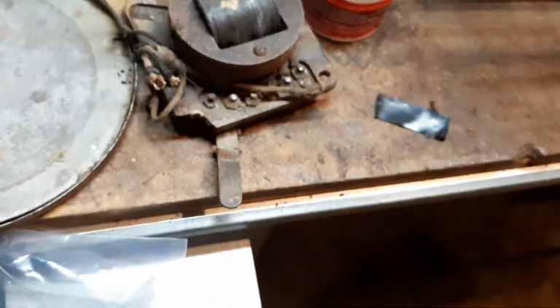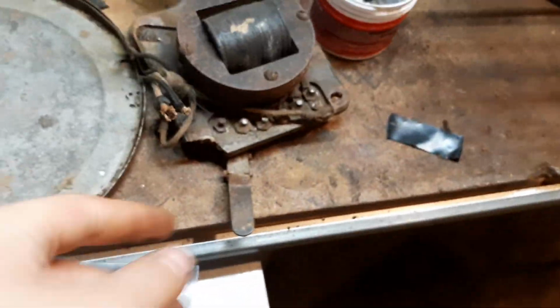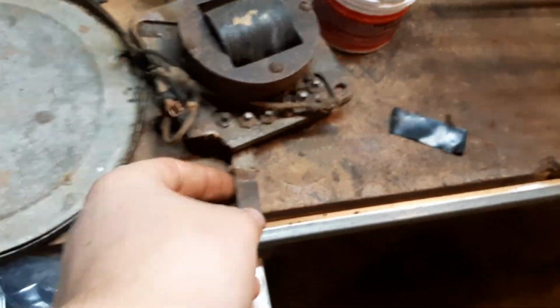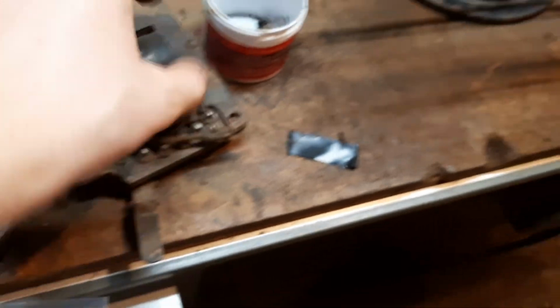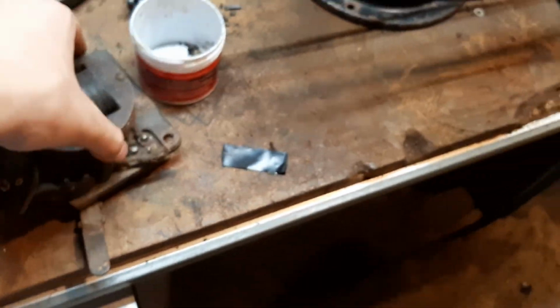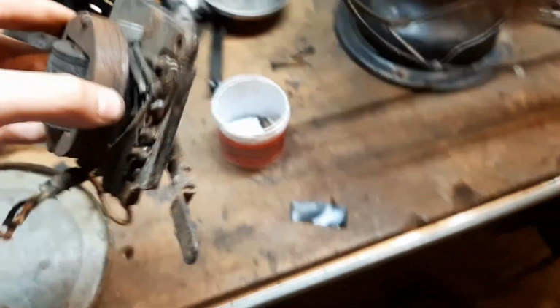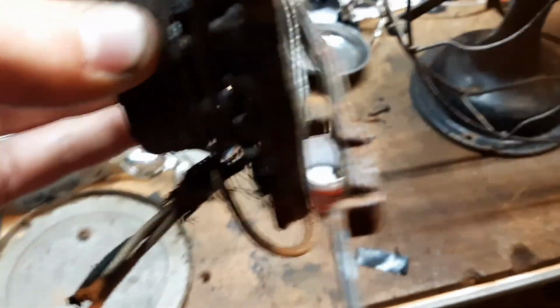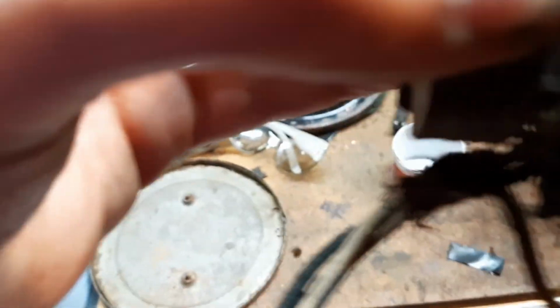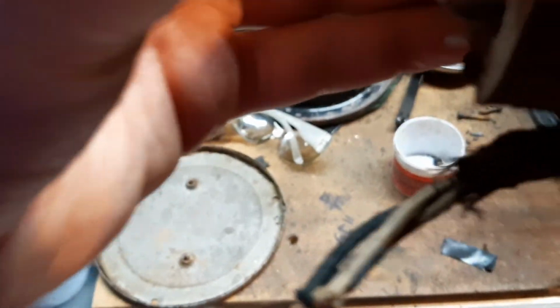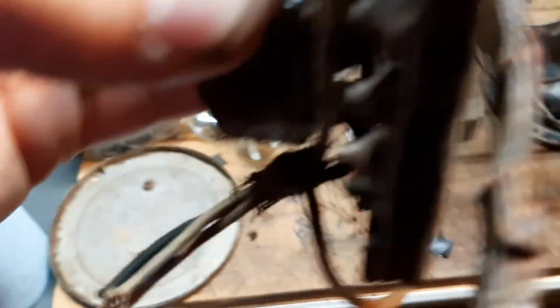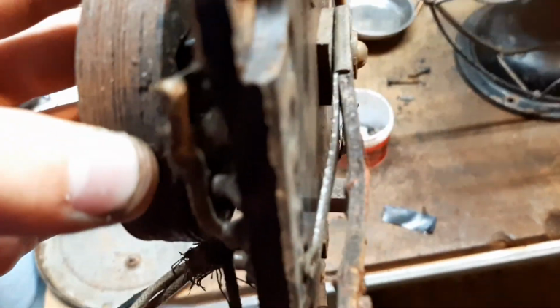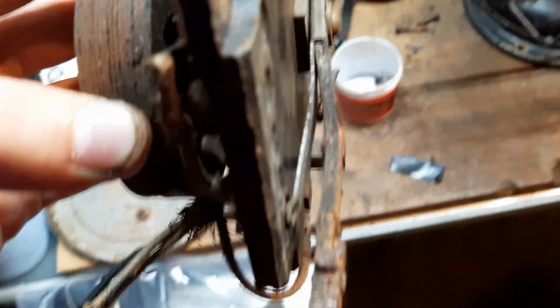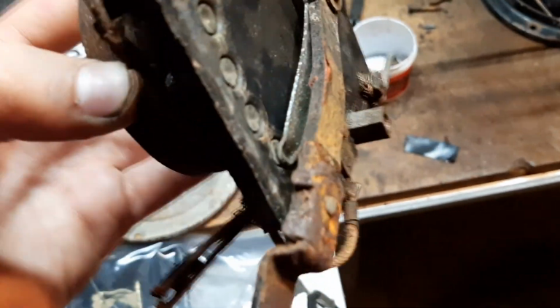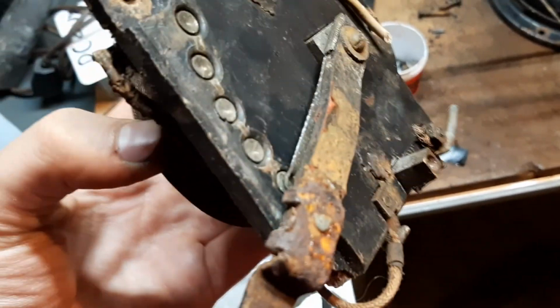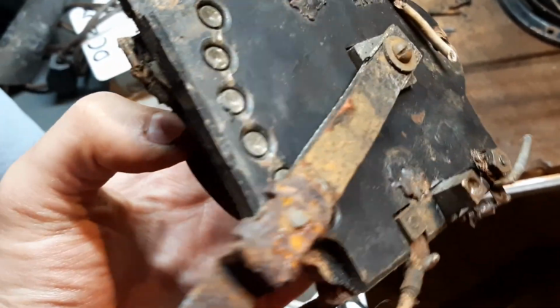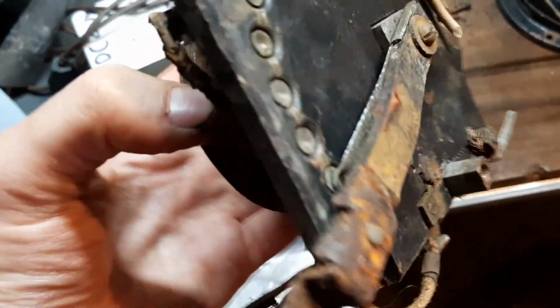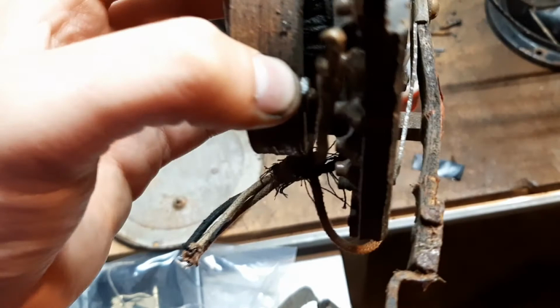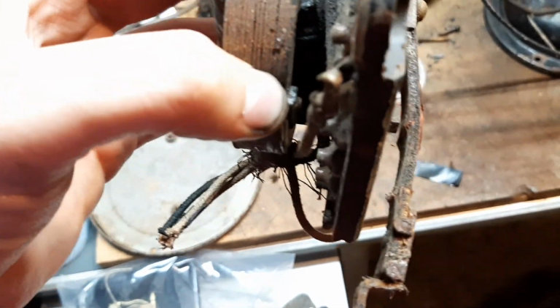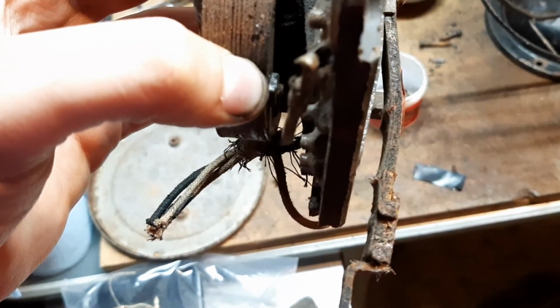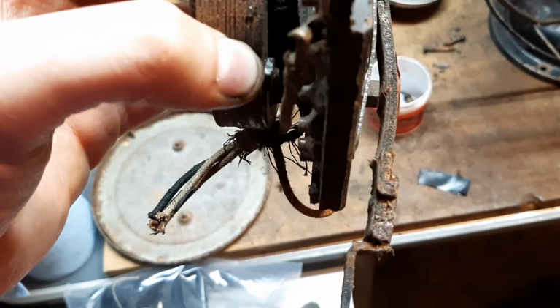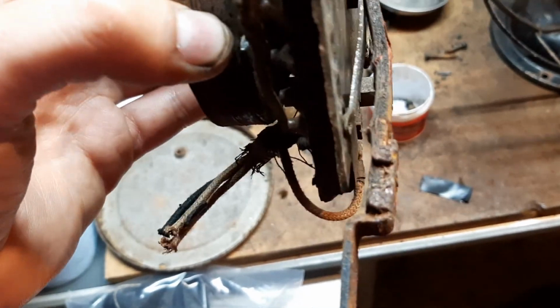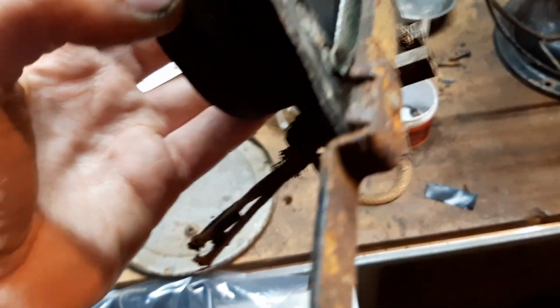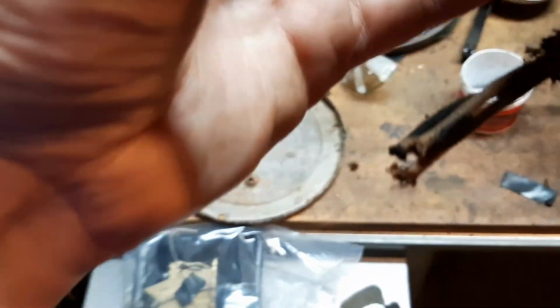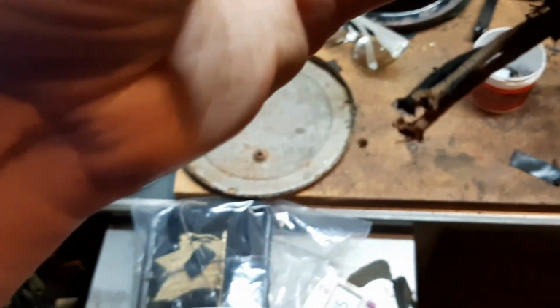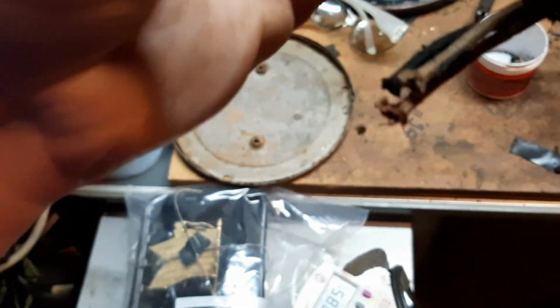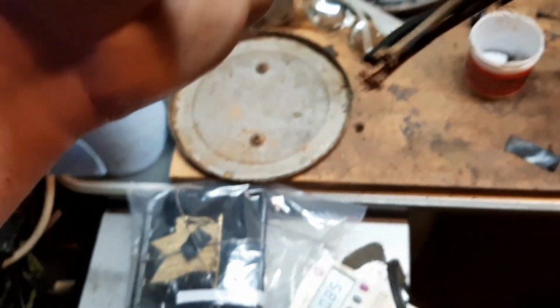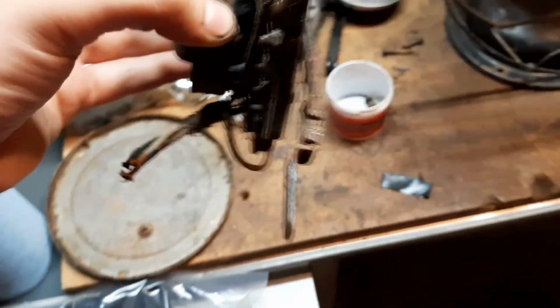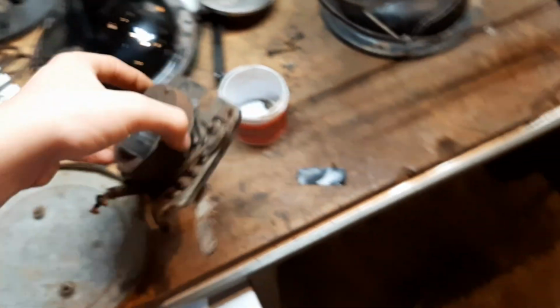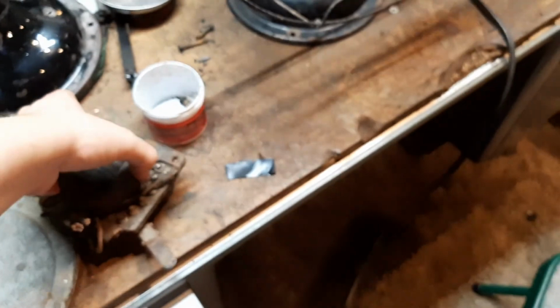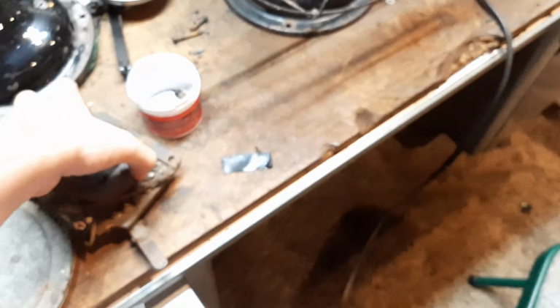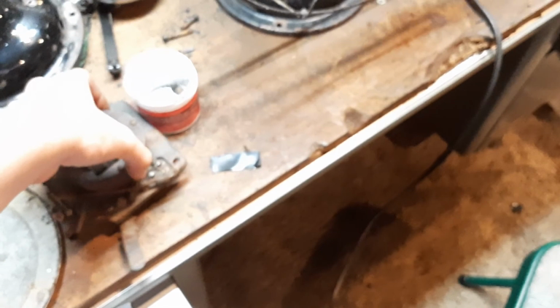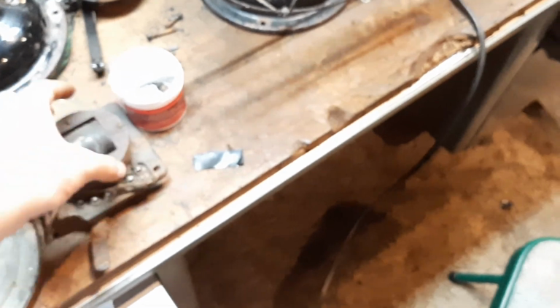The switch definitely needs some work. I'm going to try to reinforce it. It kind of stinks that it warped just because of the water, so that's going to be a little annoying.